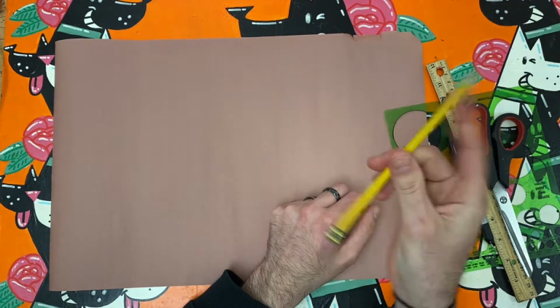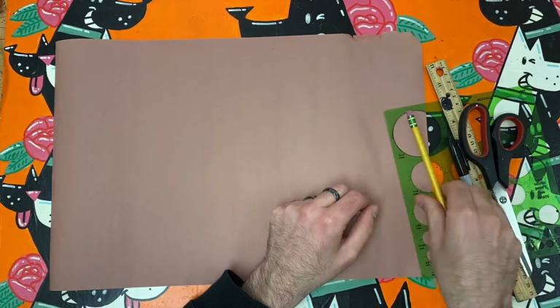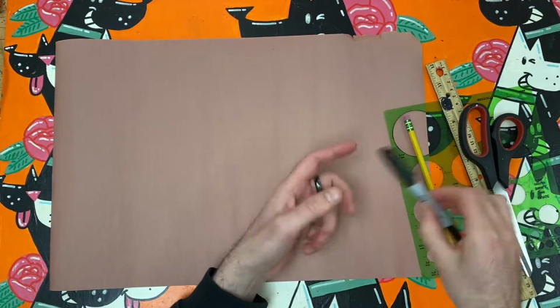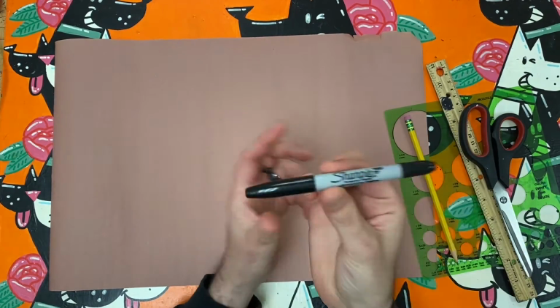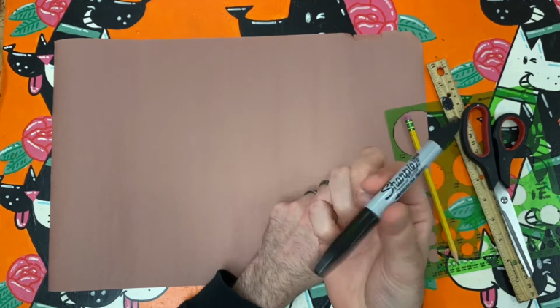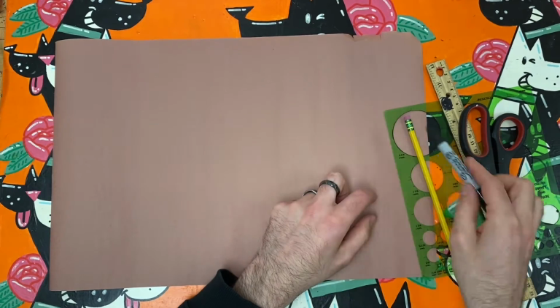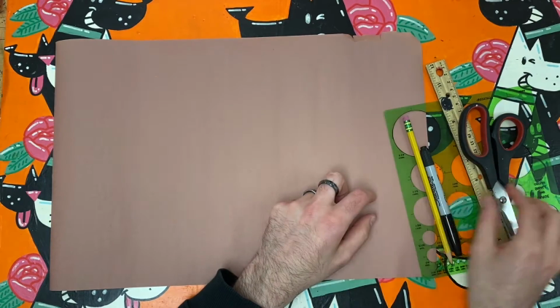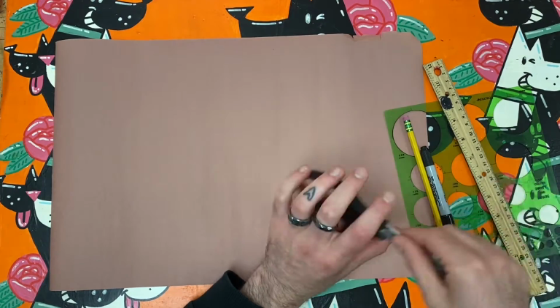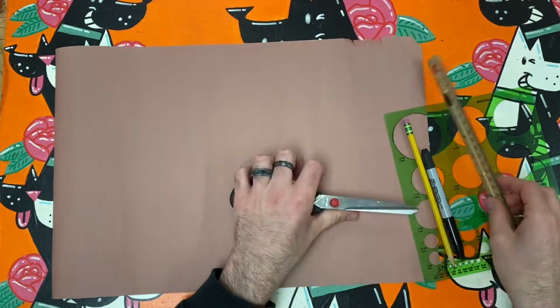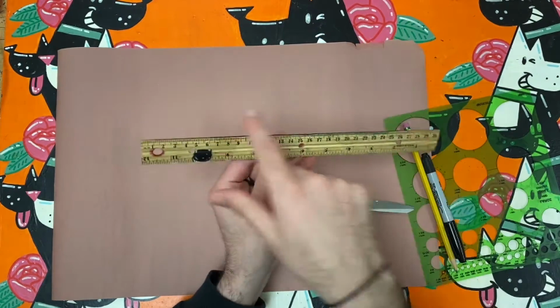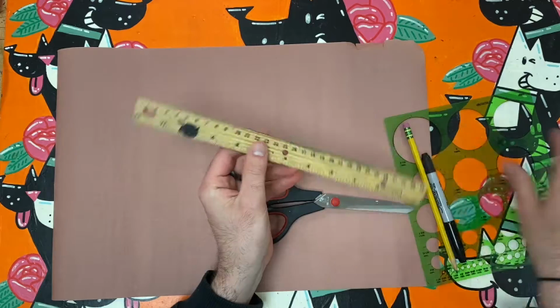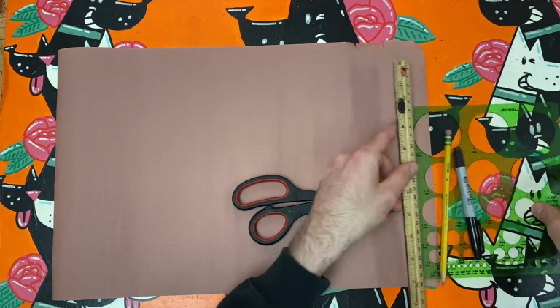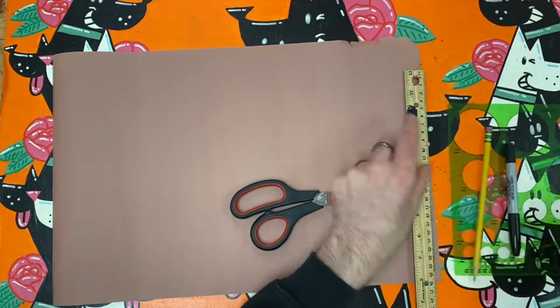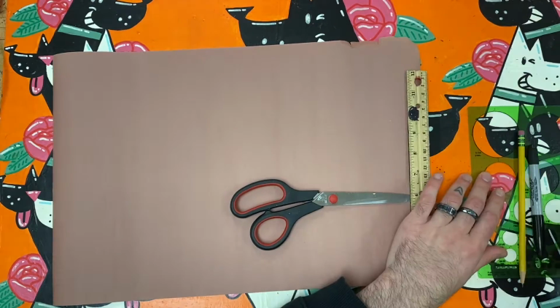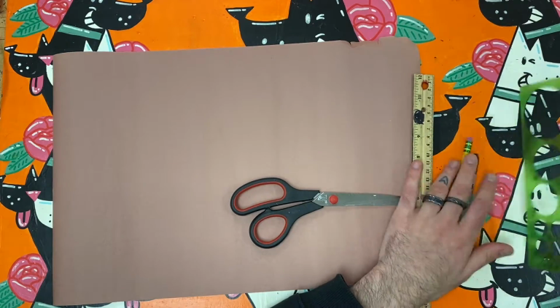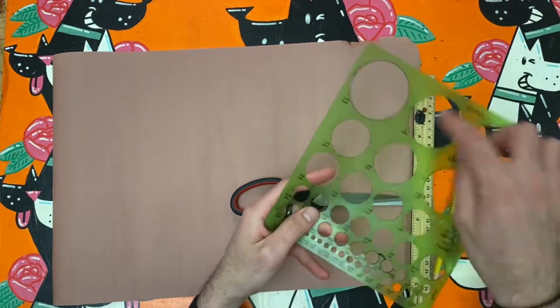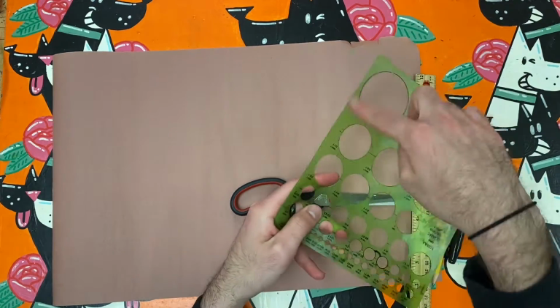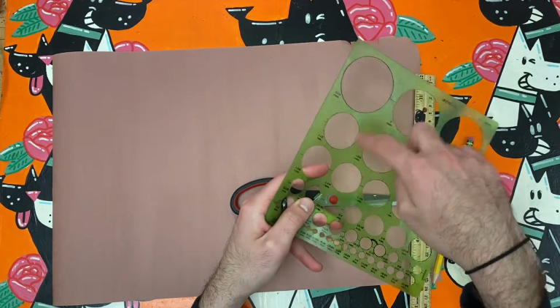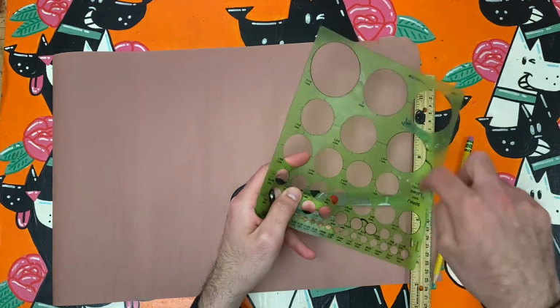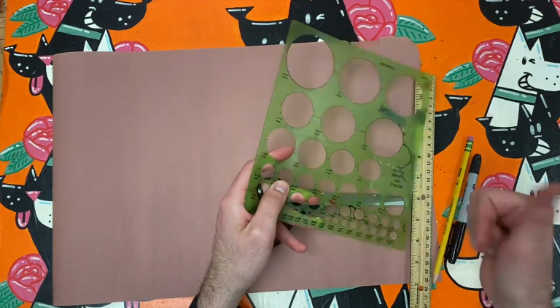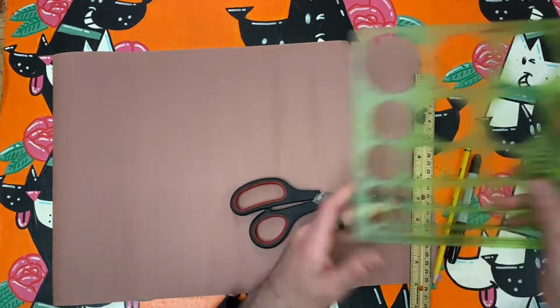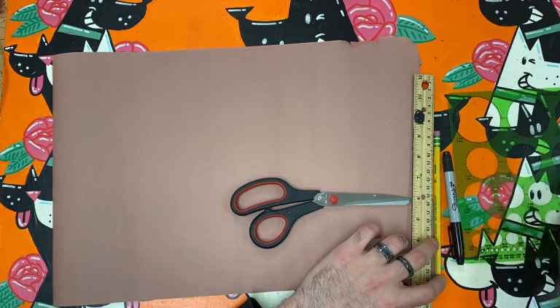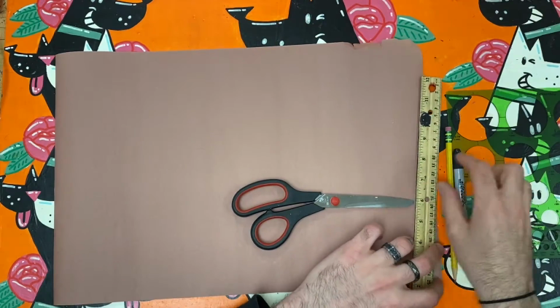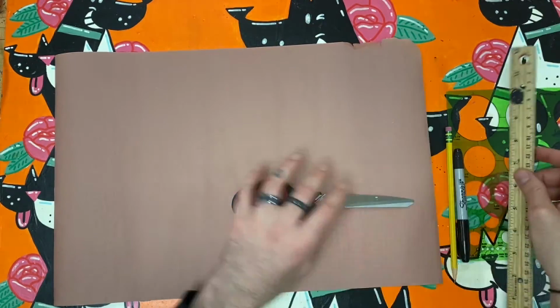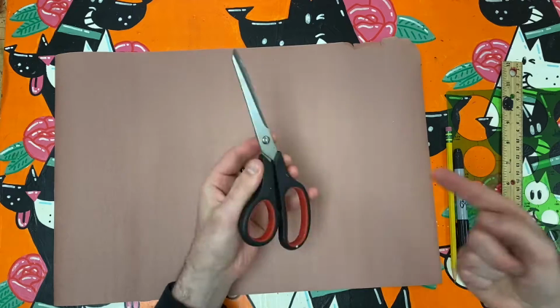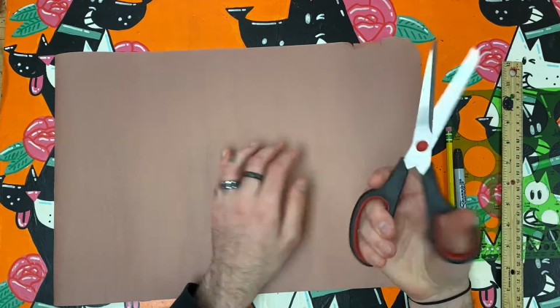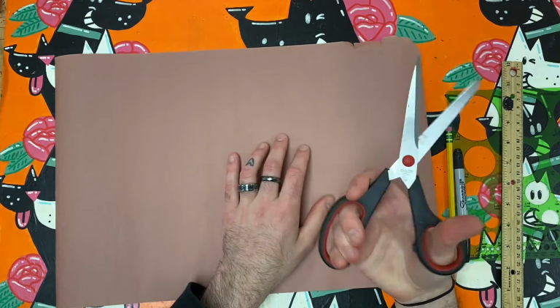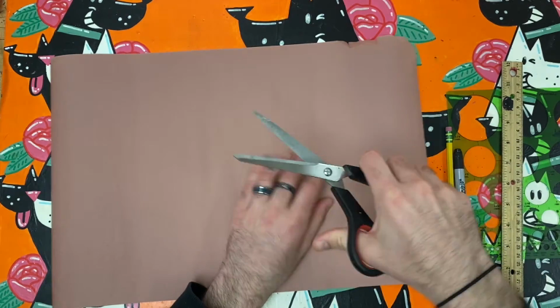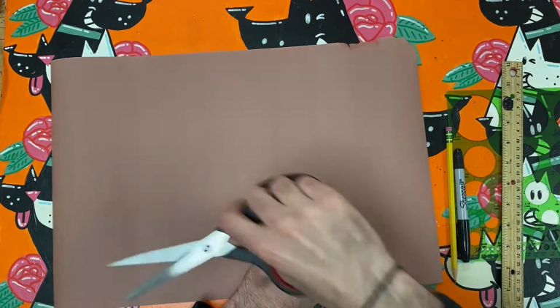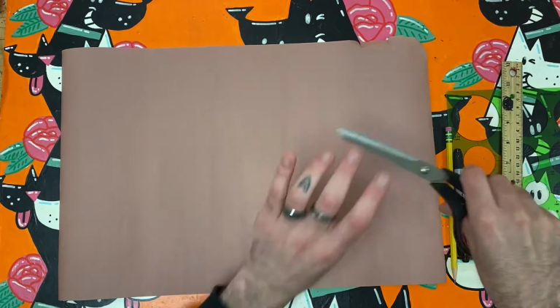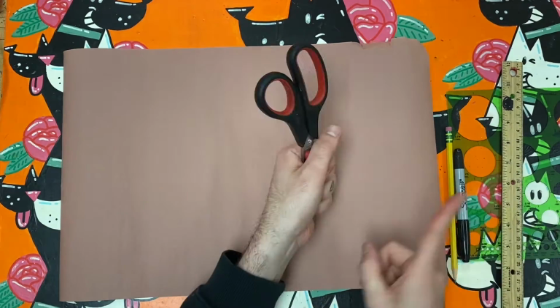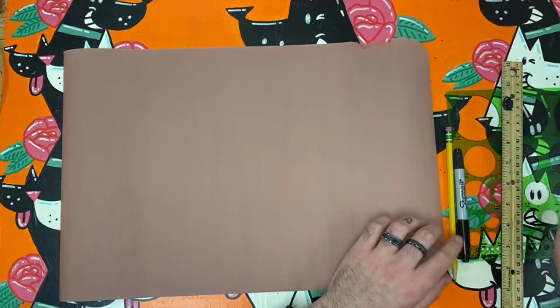Today I am making a symmetrical construction paper ukulele. For this activity I am going to need construction paper in the color of my choice, a drawing tool, scissors, and a ruler and circle stencil.